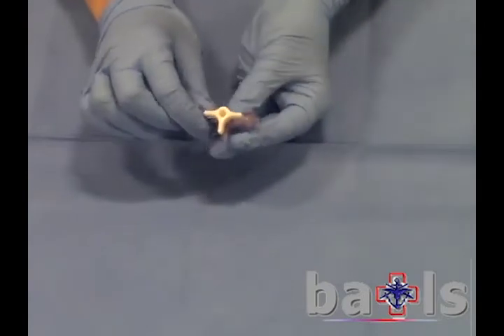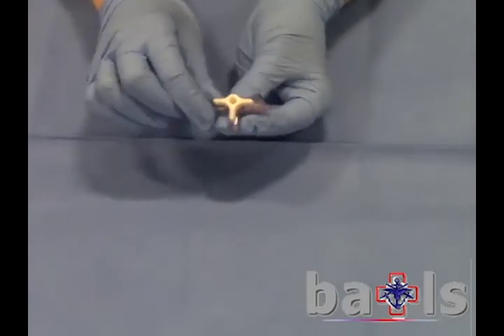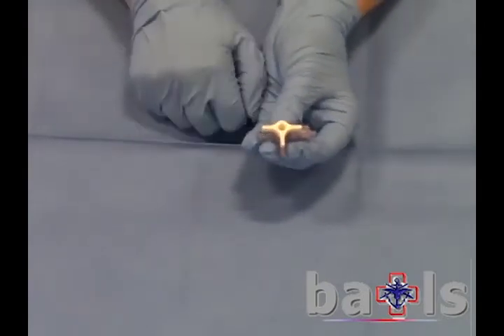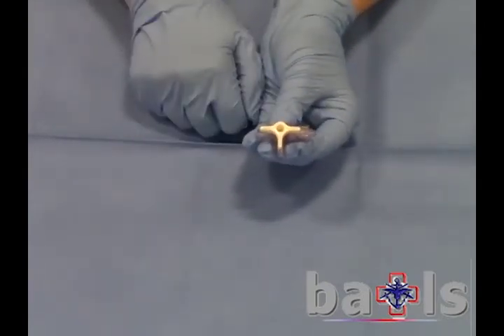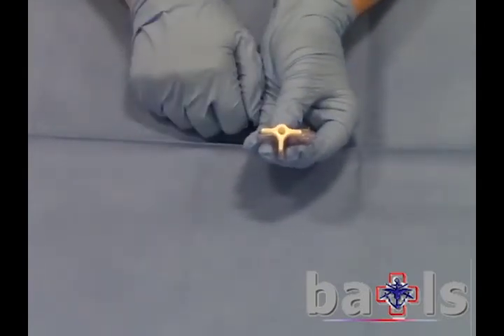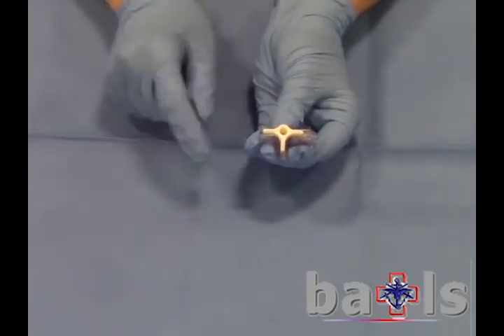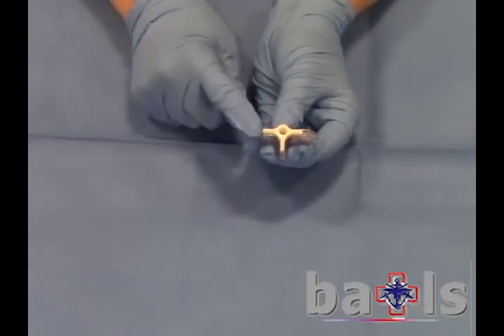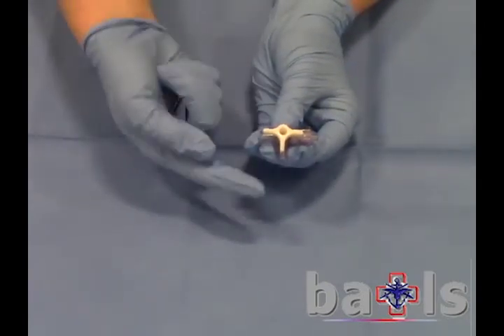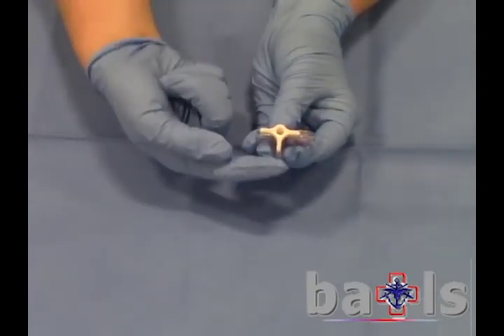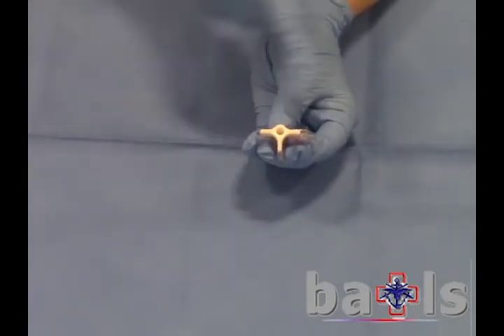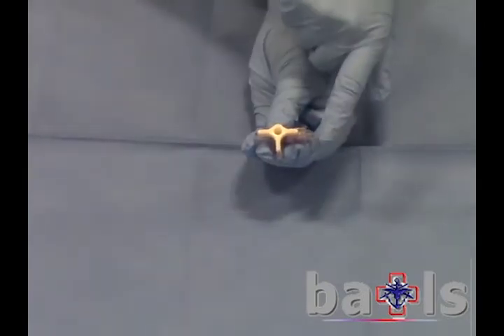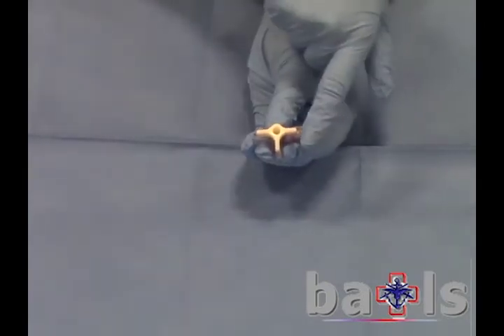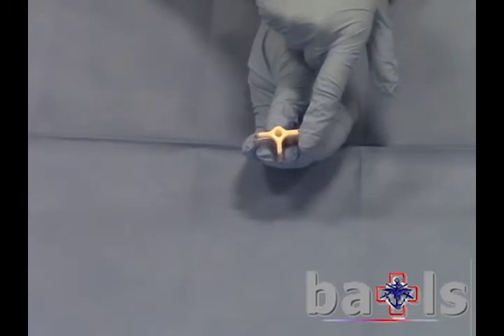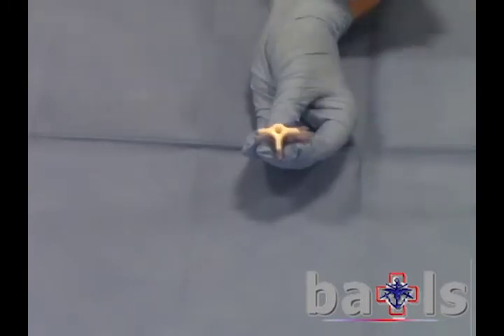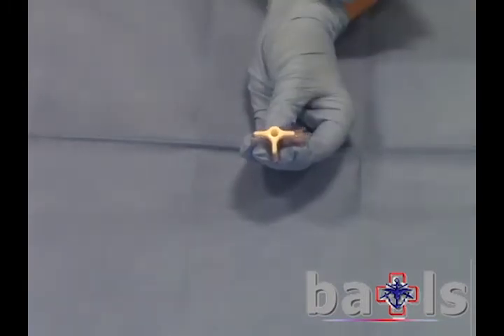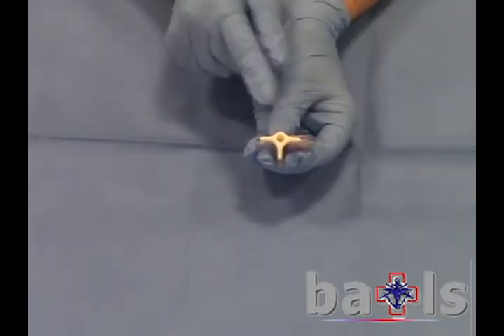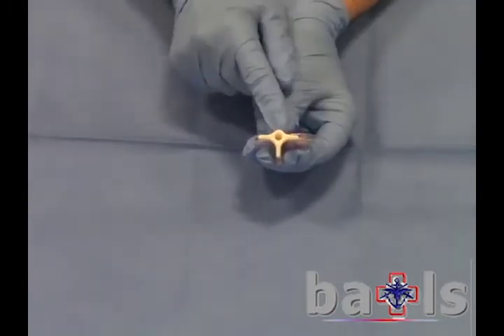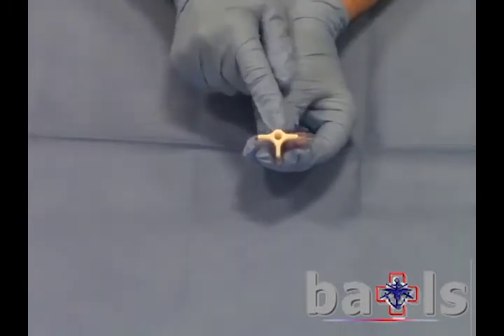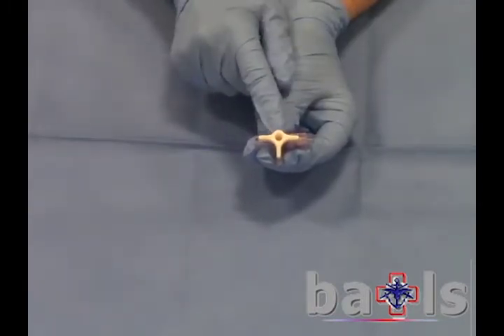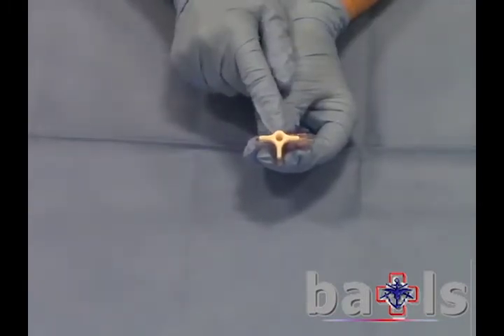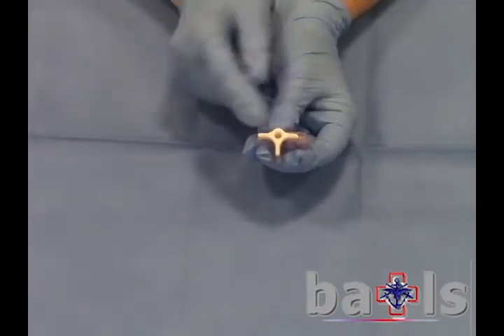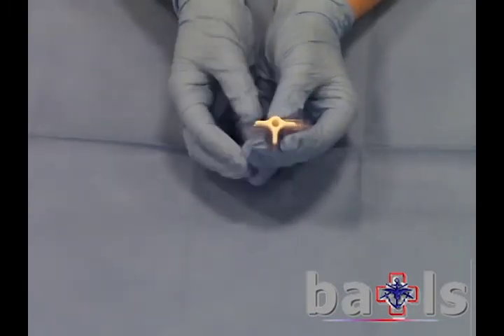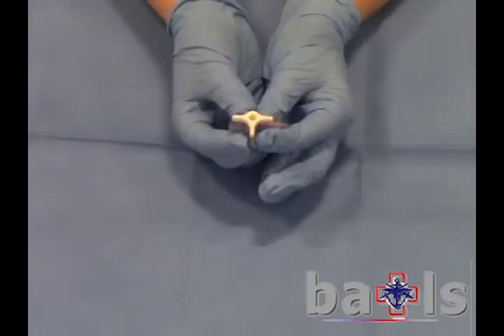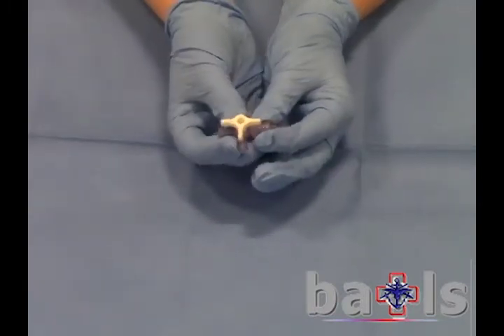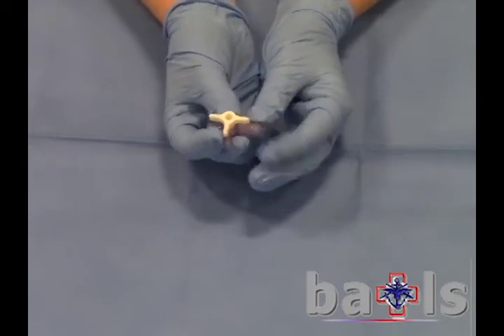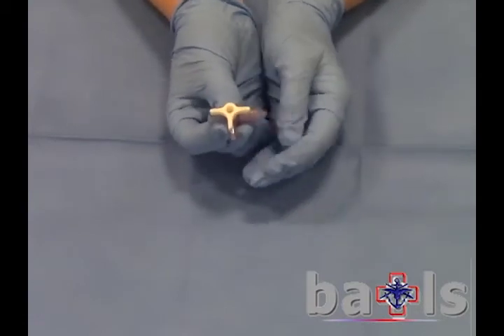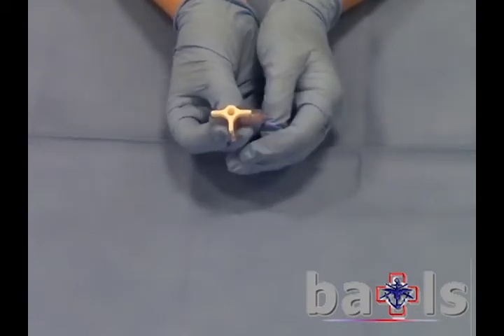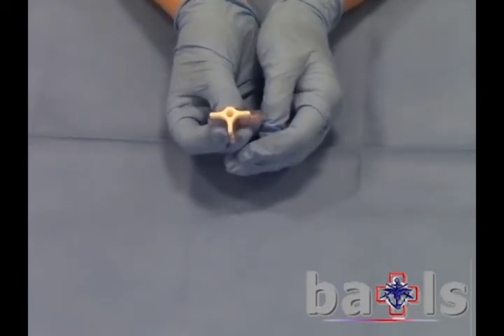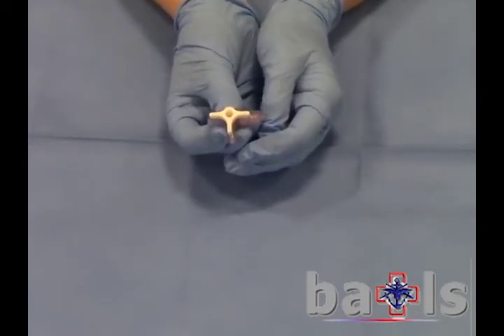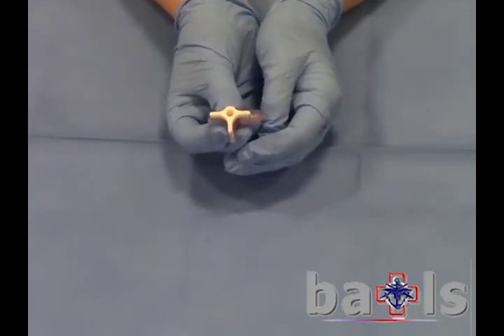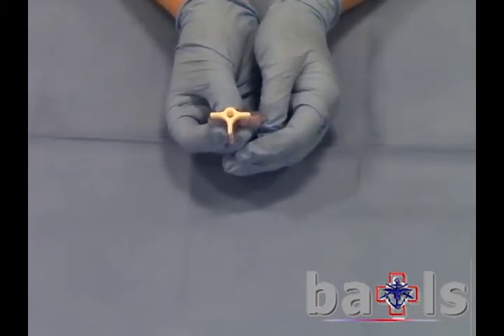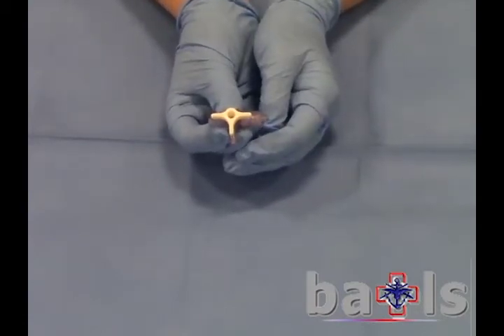The 3-way tap is constructed with three ports and a tap which has three open settings and one closed. This allows the caregiver to control the flow and the direction of fluids through the device.